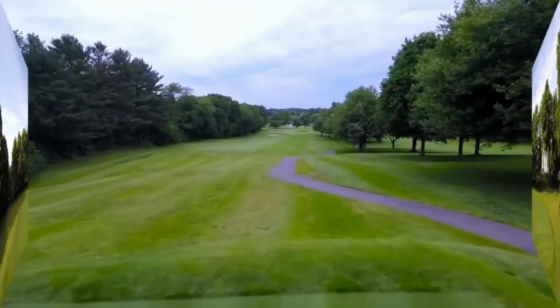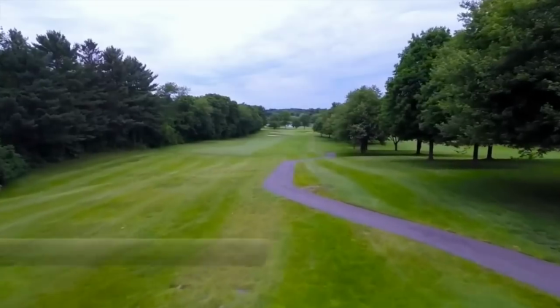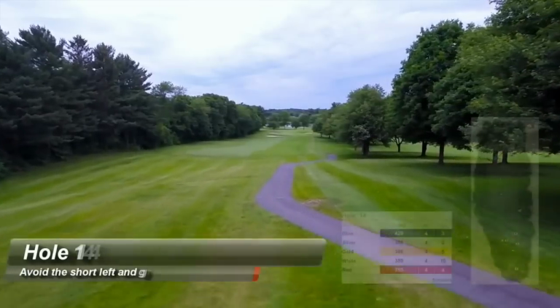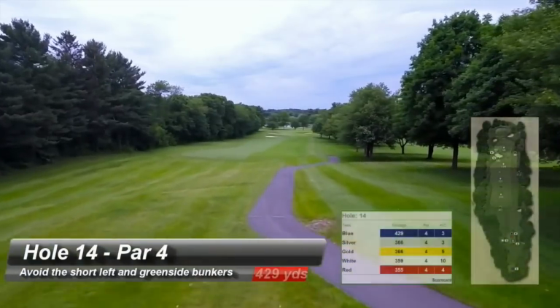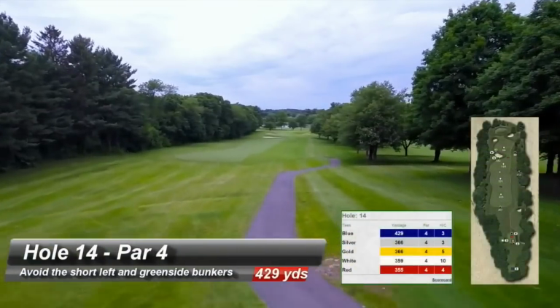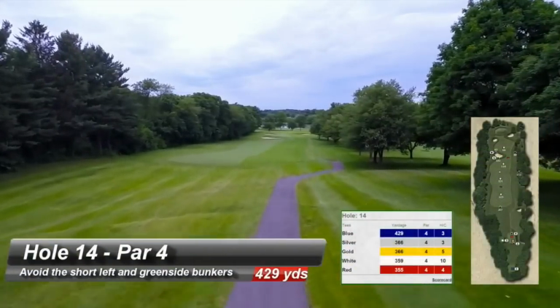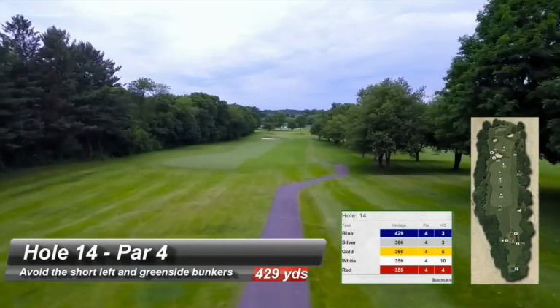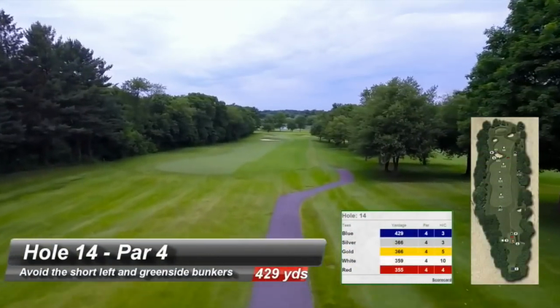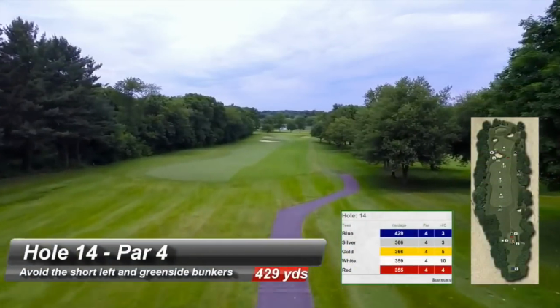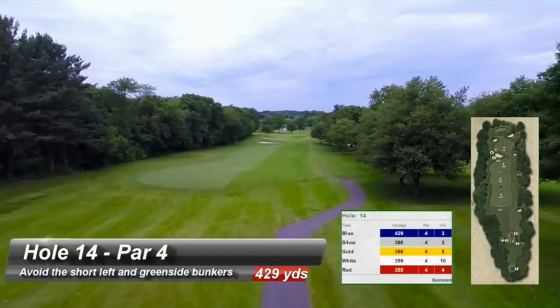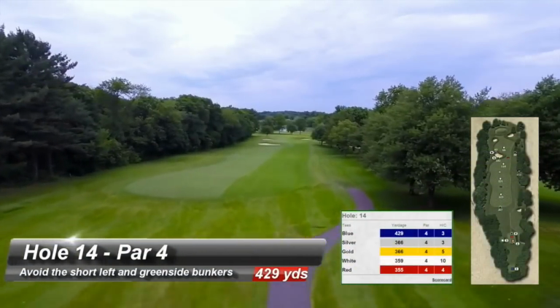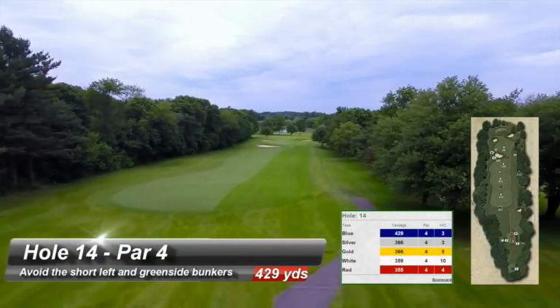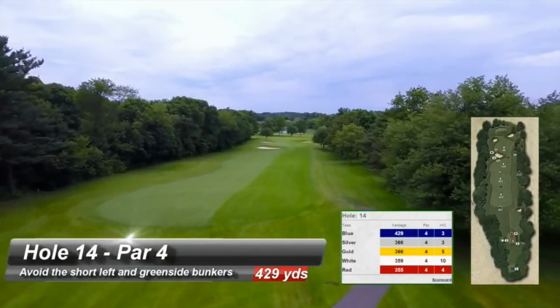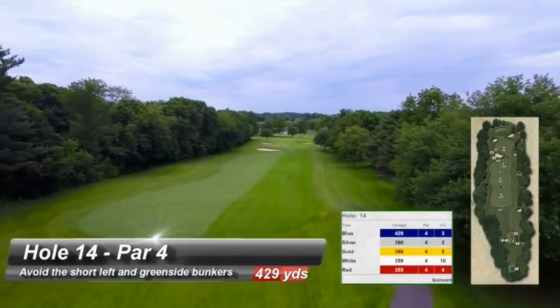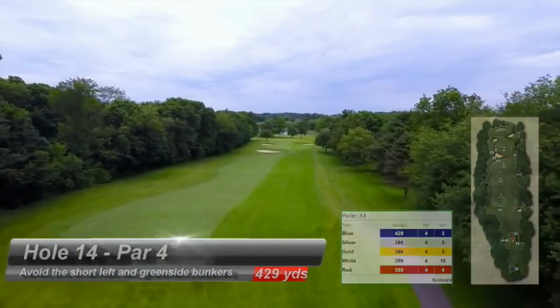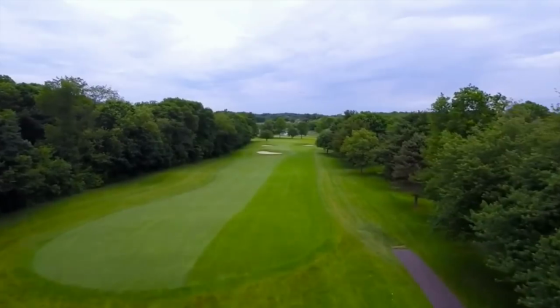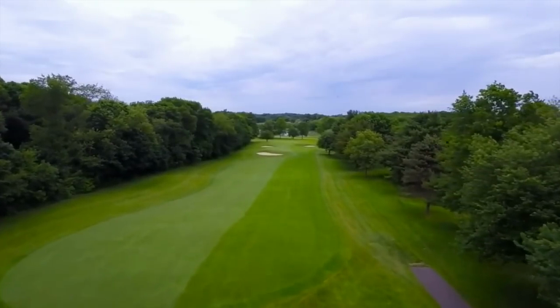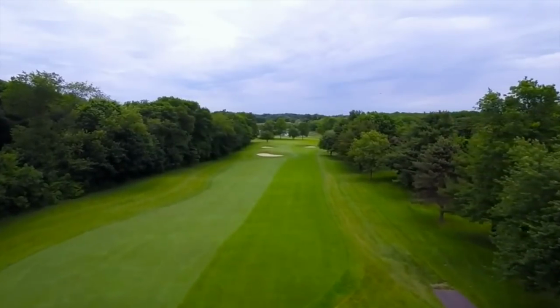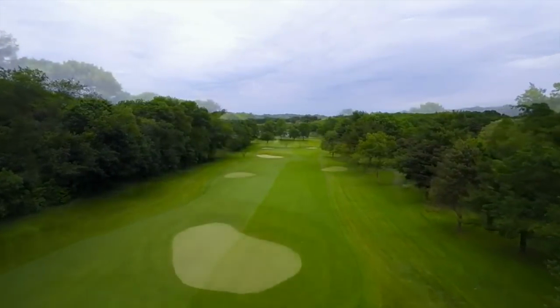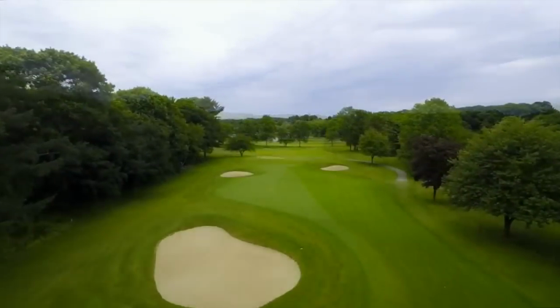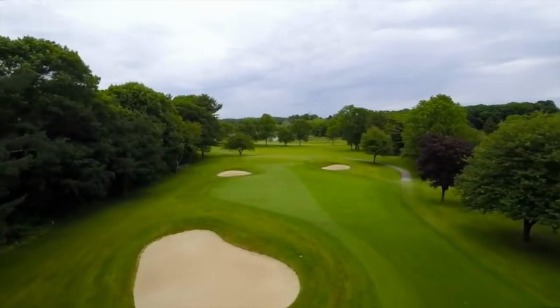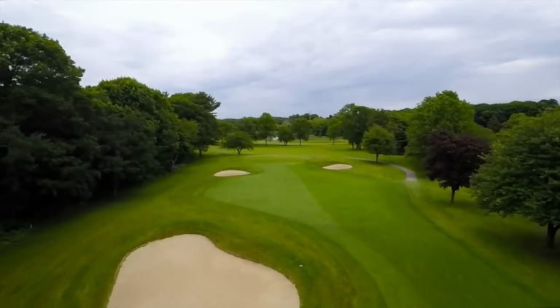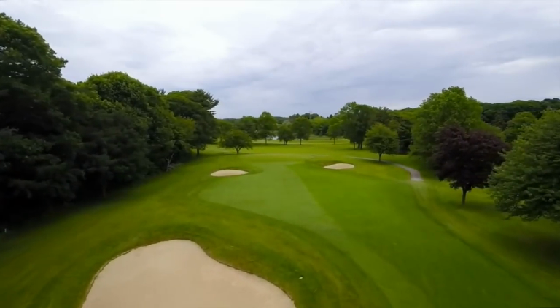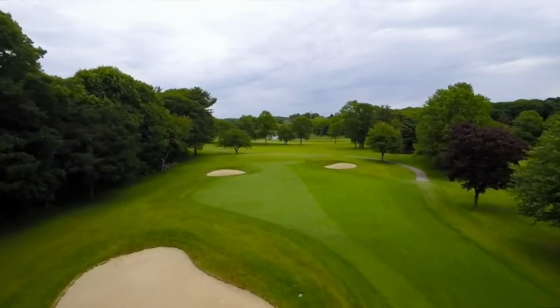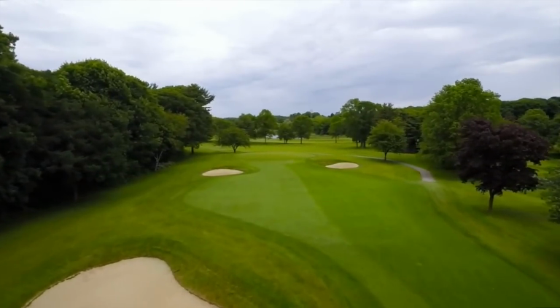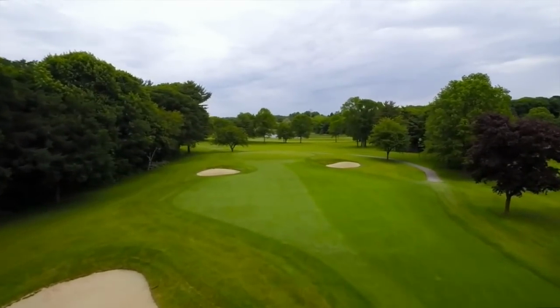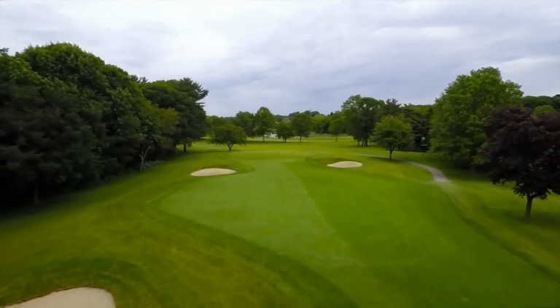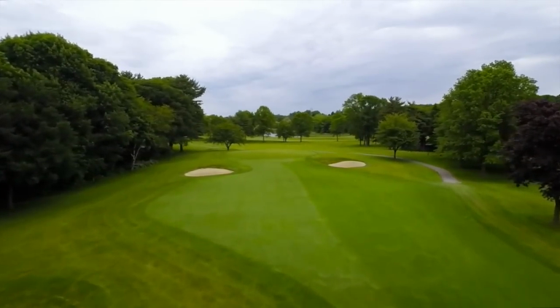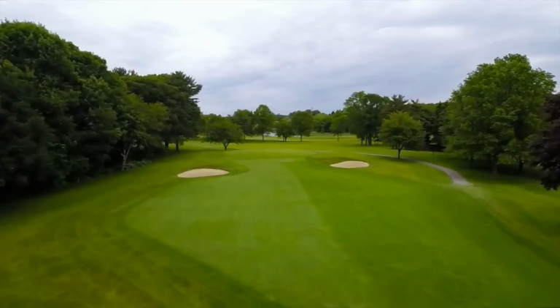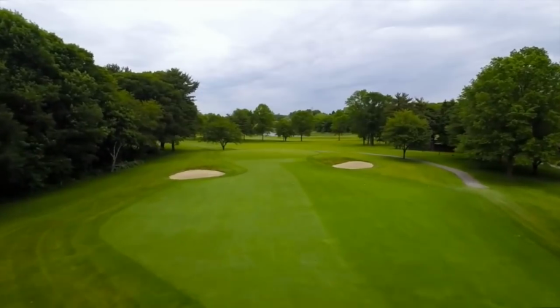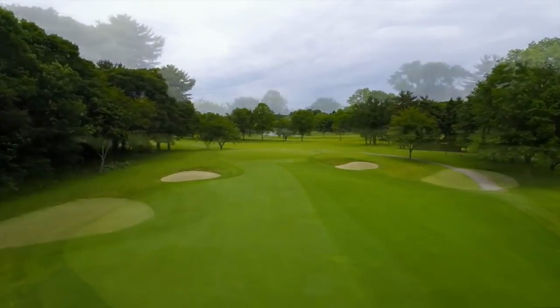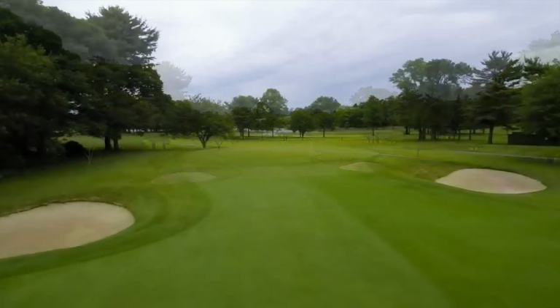The downhill 14th is a difficult driving hole with out of bounds on the left and trees right. The second shot offers a downhill lie to a turtleback green and is one of the most difficult shots on the course.